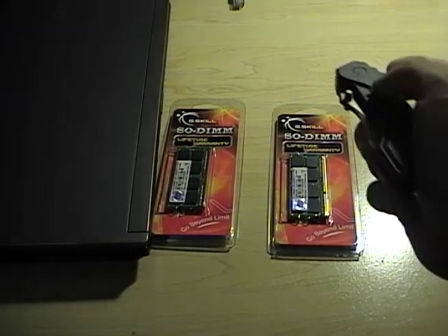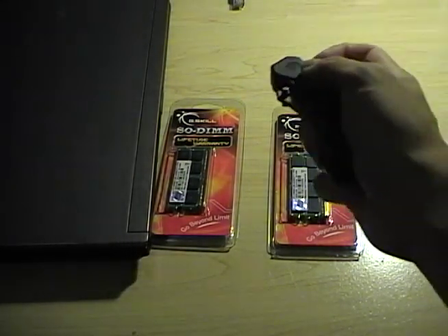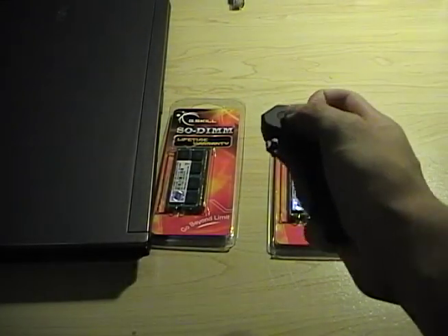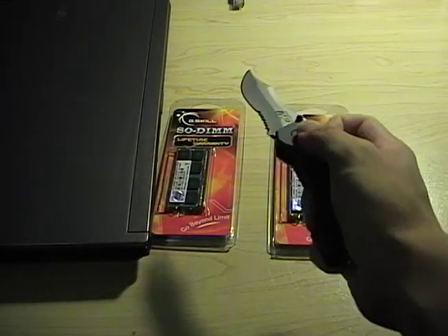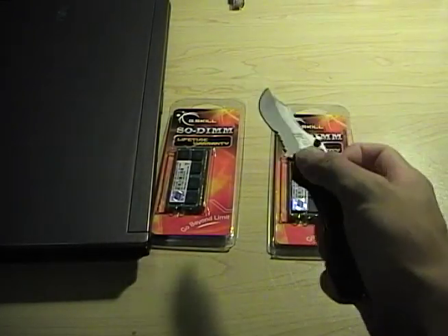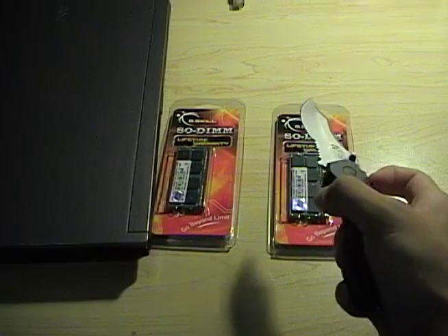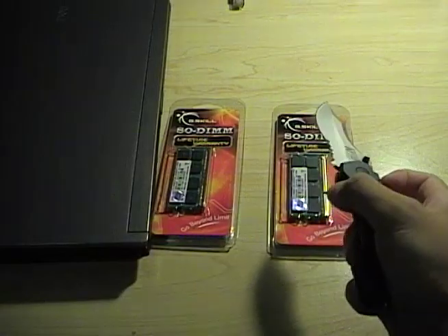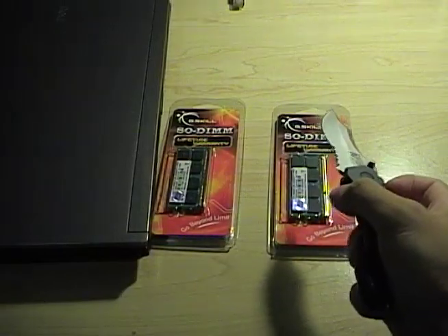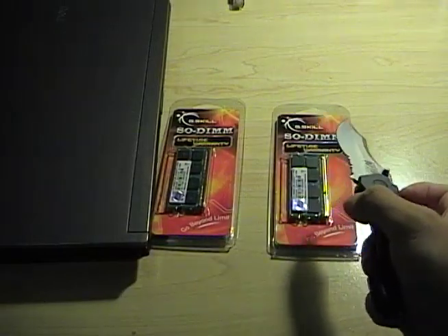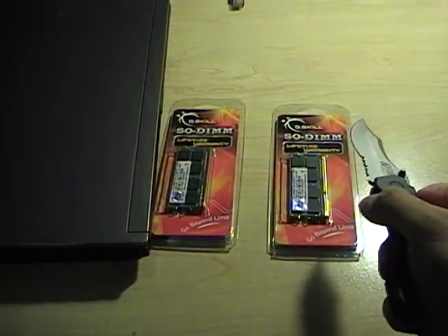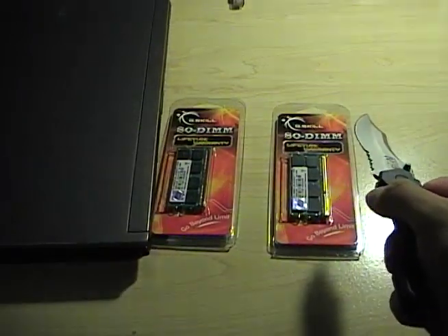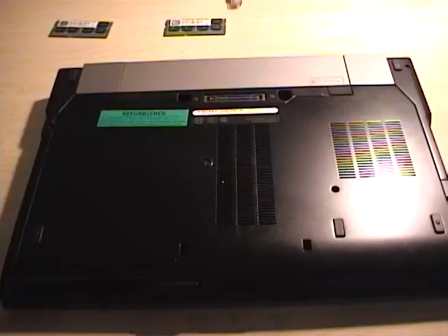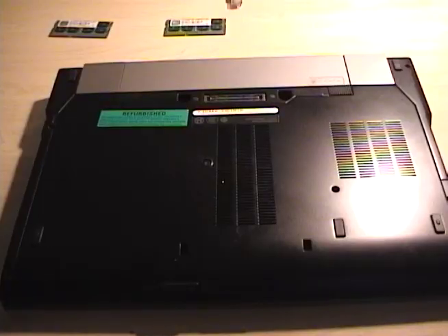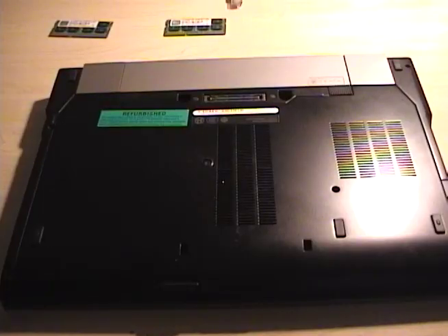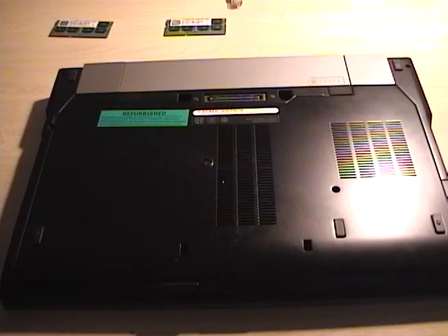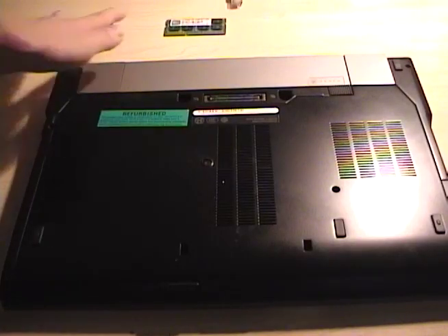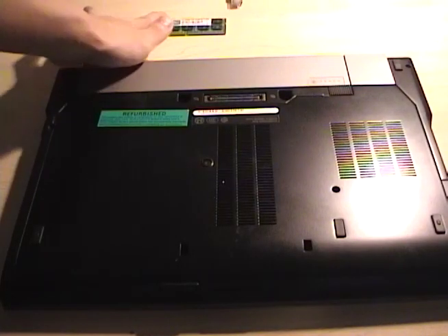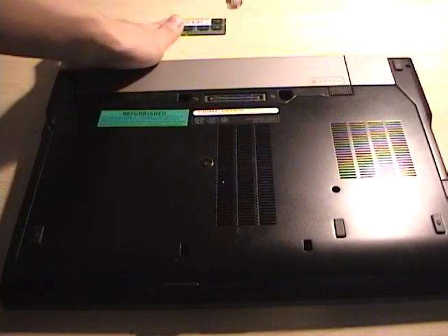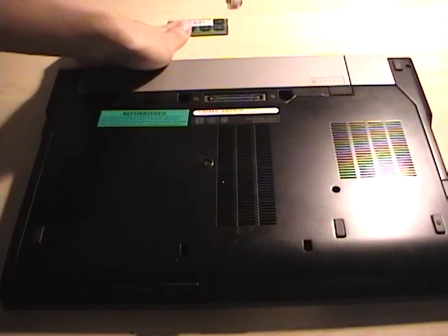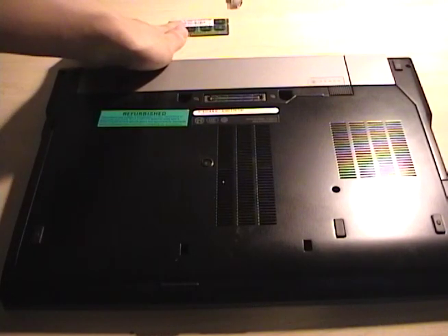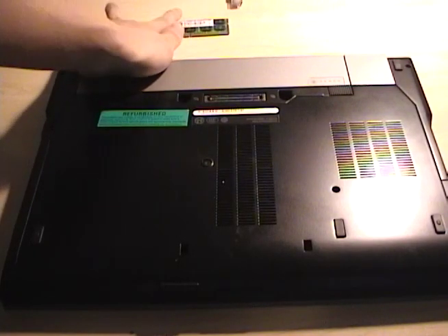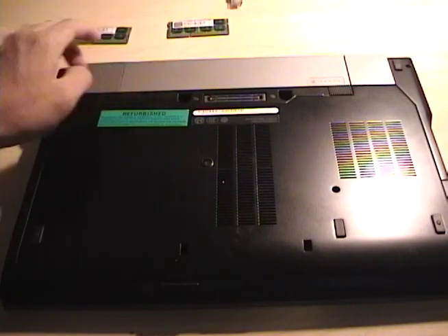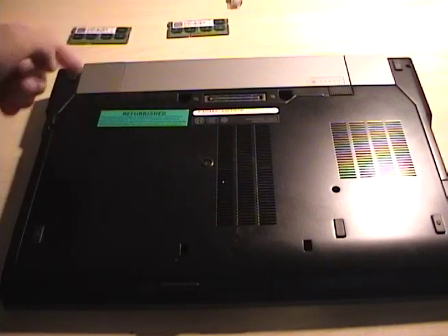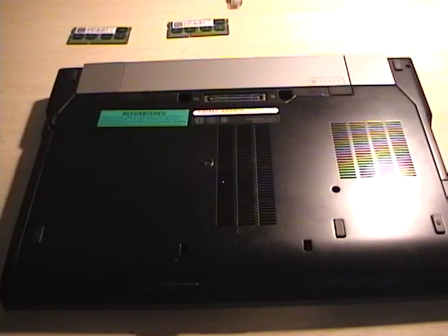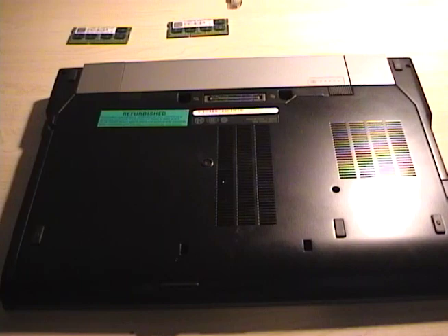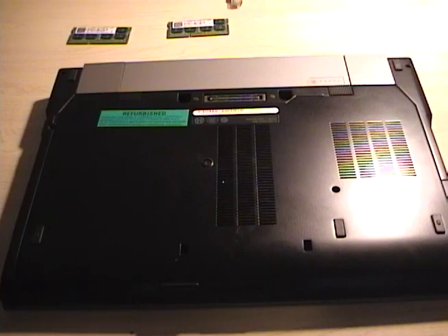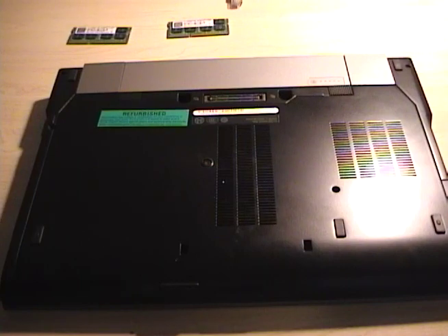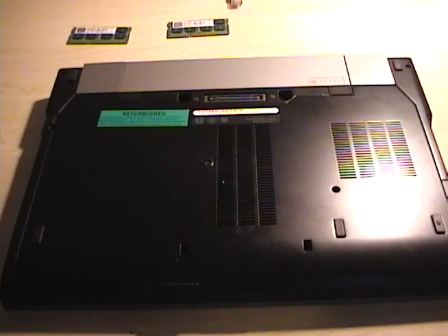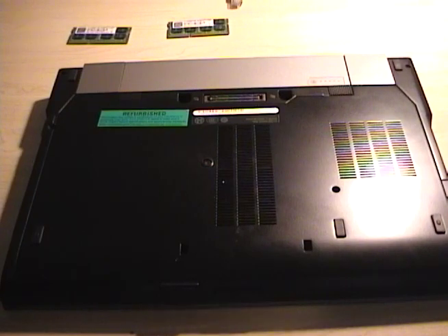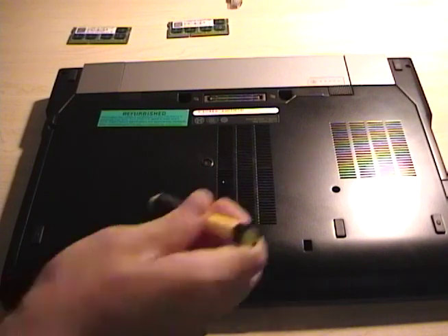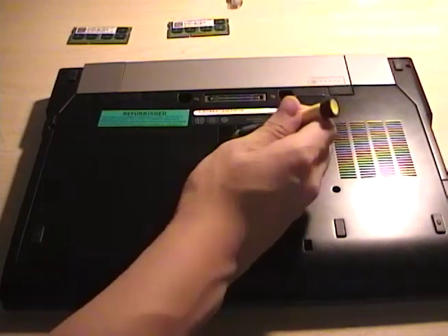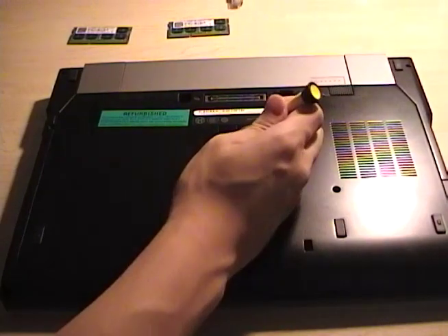Let's open it — okay, we've got the two chips out. They're sitting right up there and now let's install them.